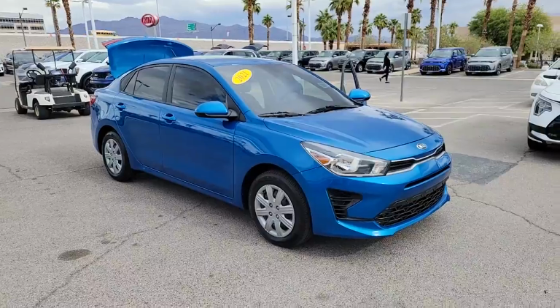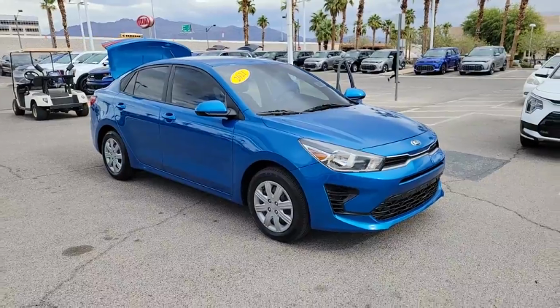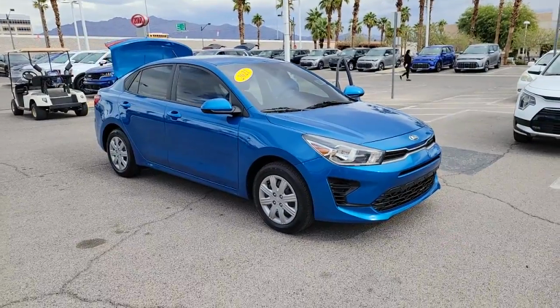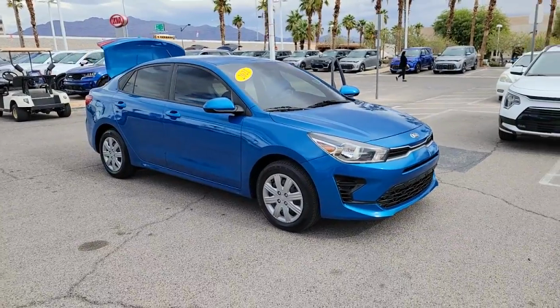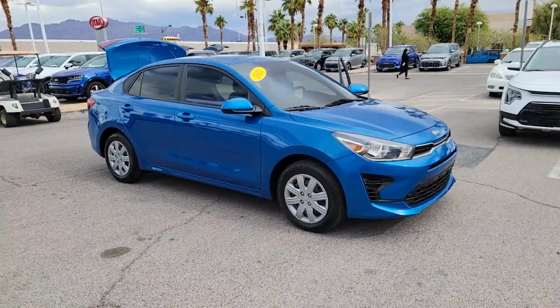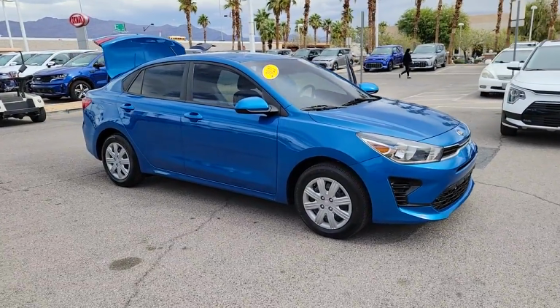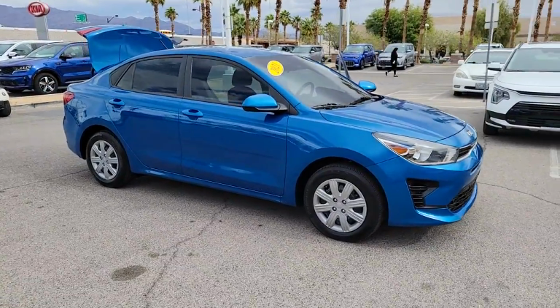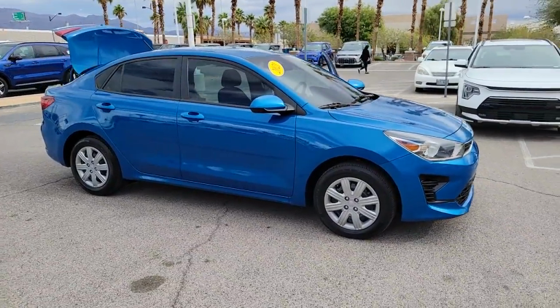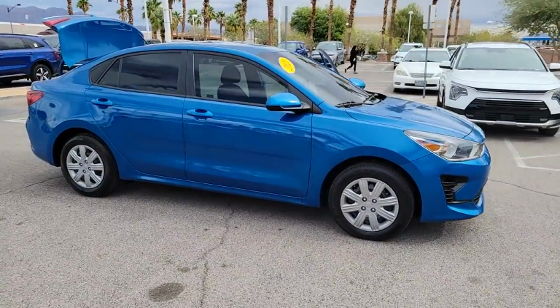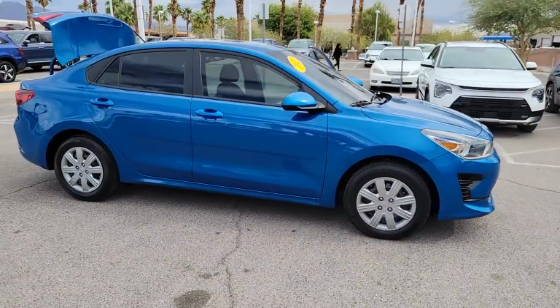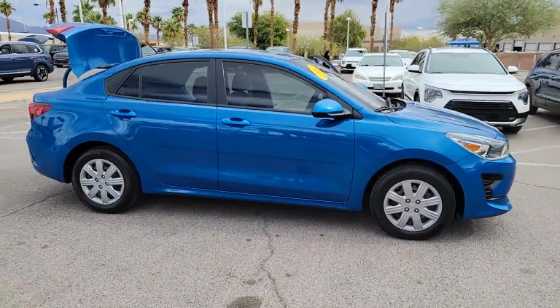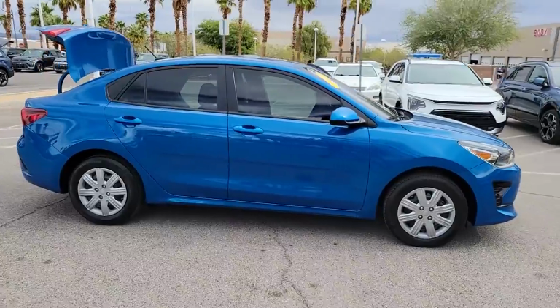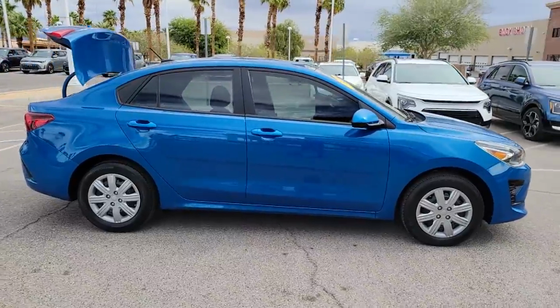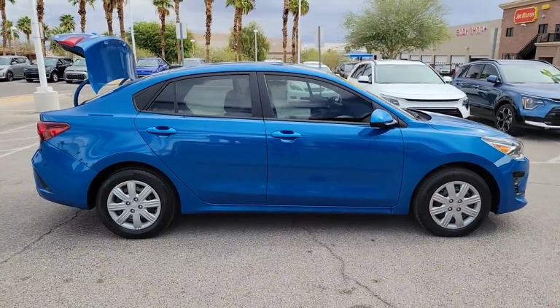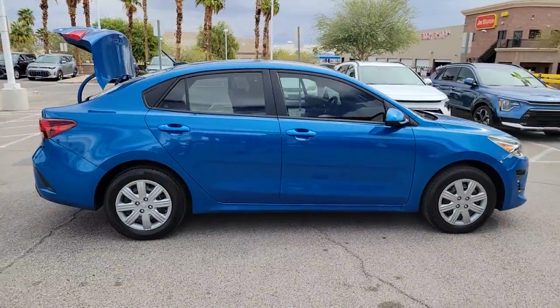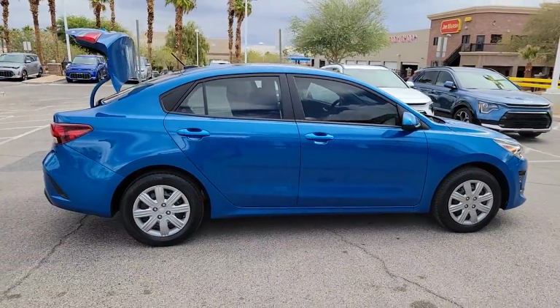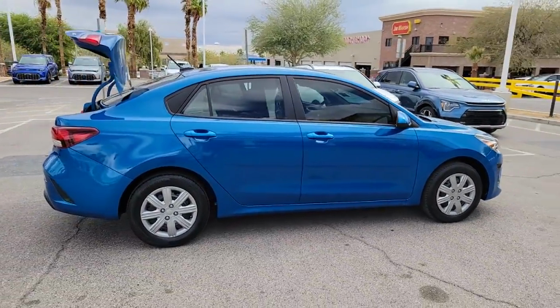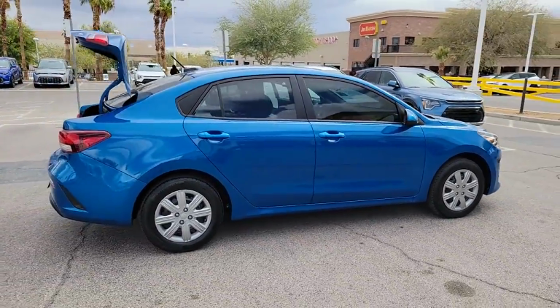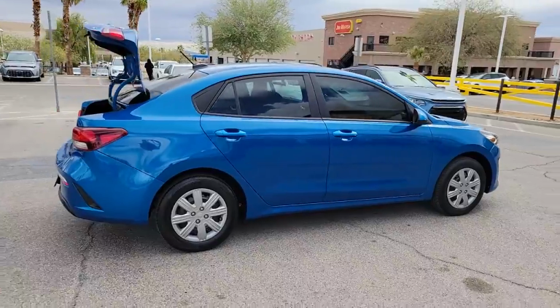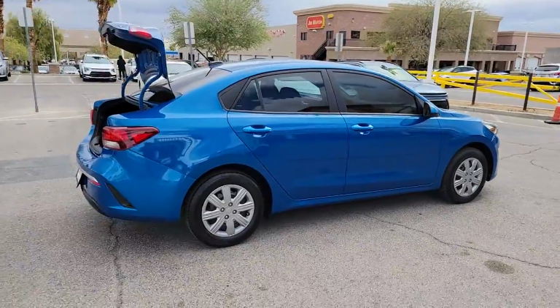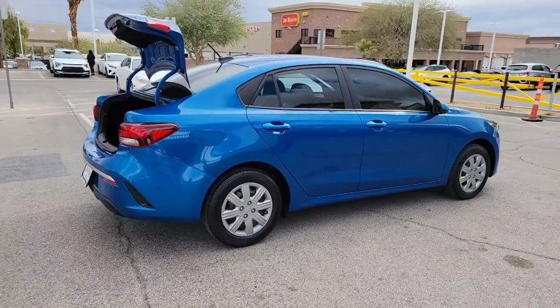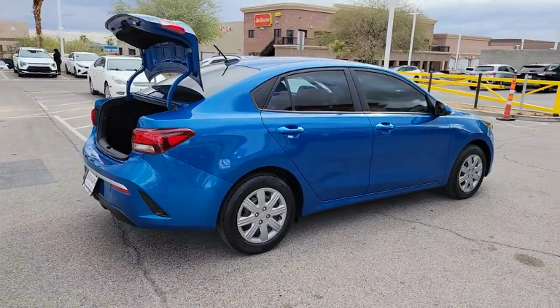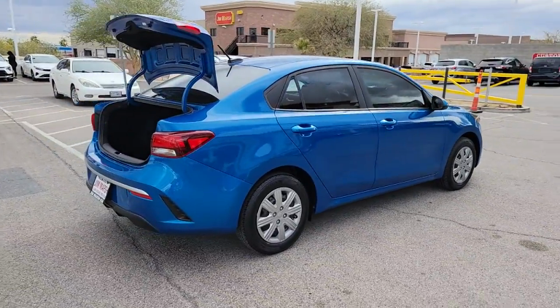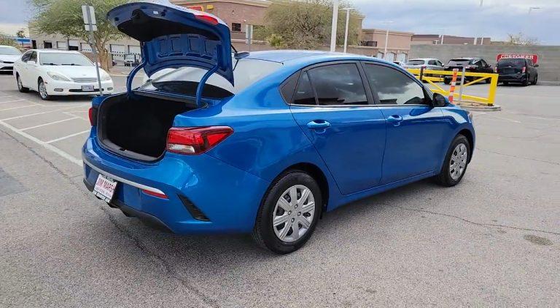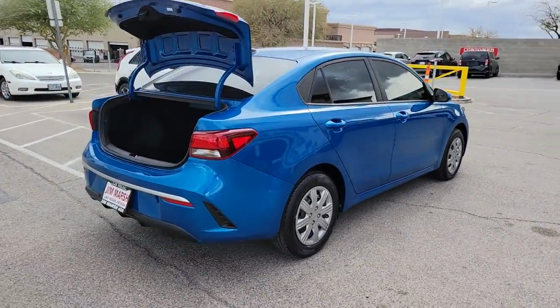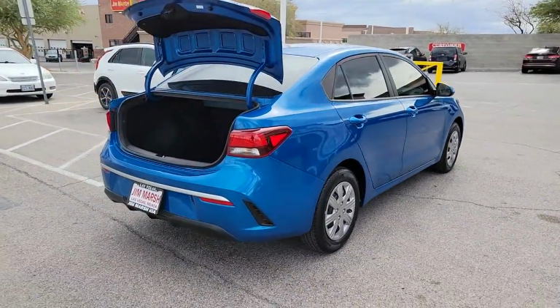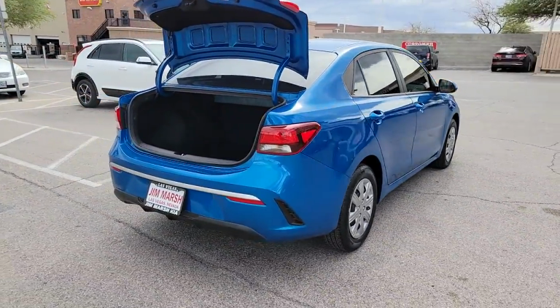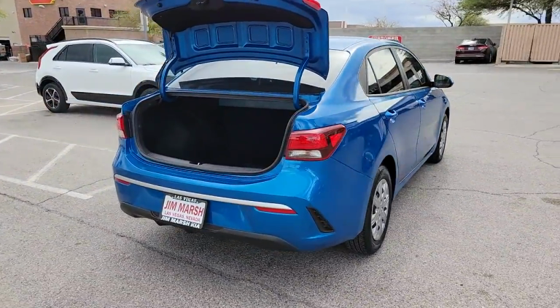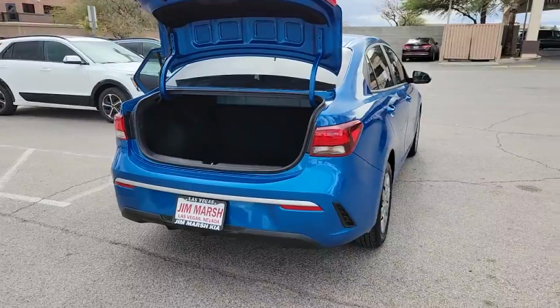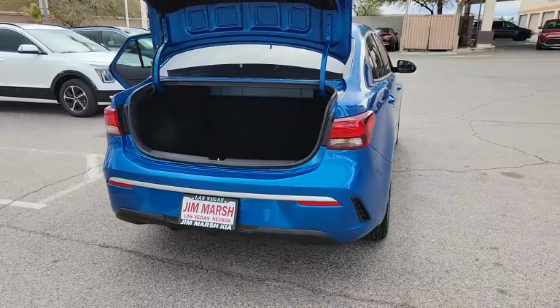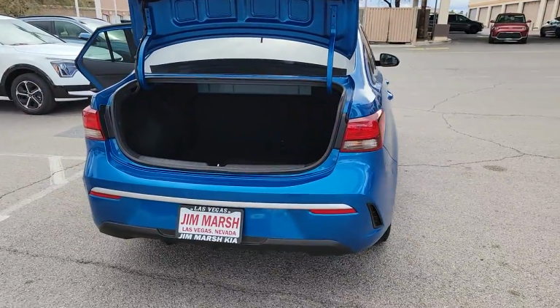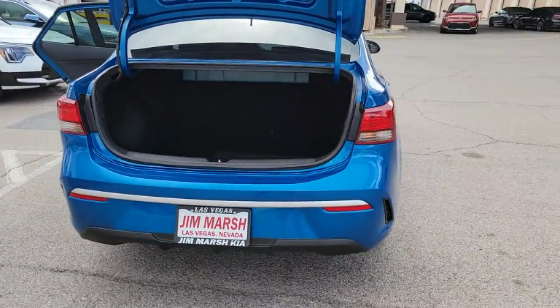Picture yourself in the 2021 Kia Rio. With less than 30,000 miles on the odometer, this vehicle stands out from the rest. Get the modern features you're looking for at an excellent value in this streamlined Rio.